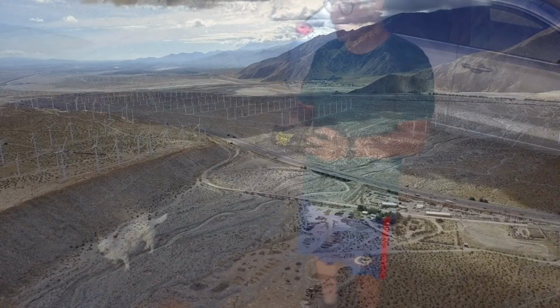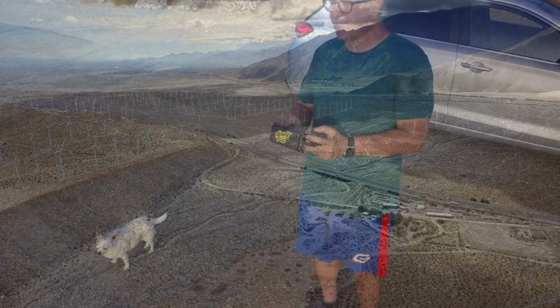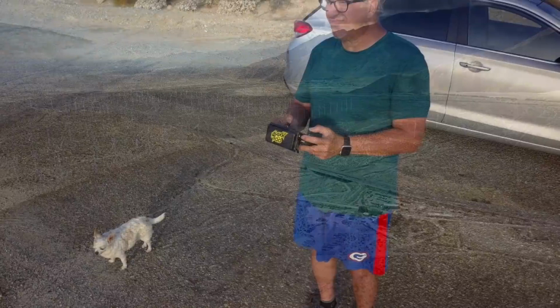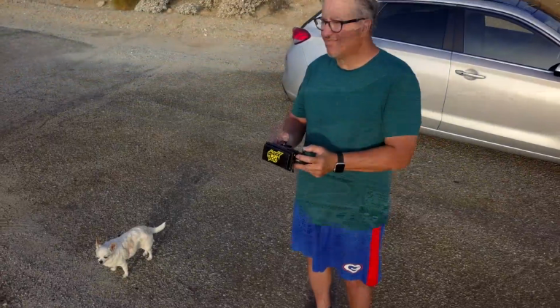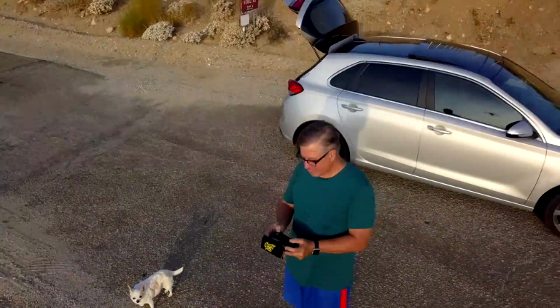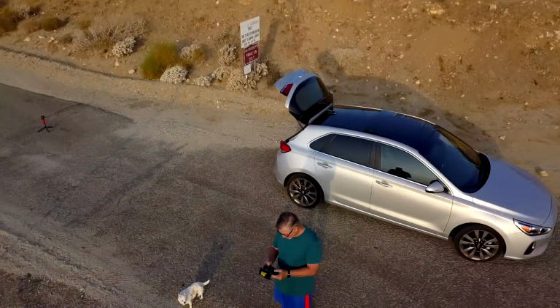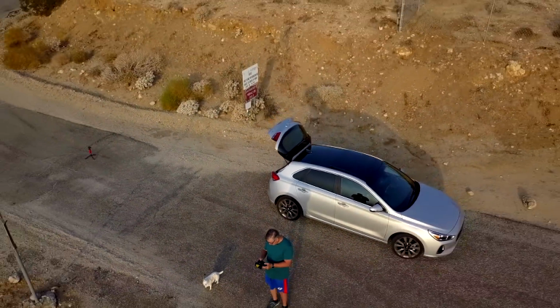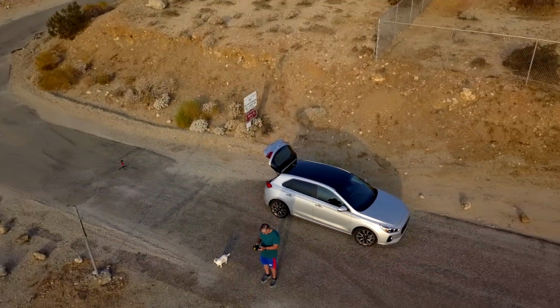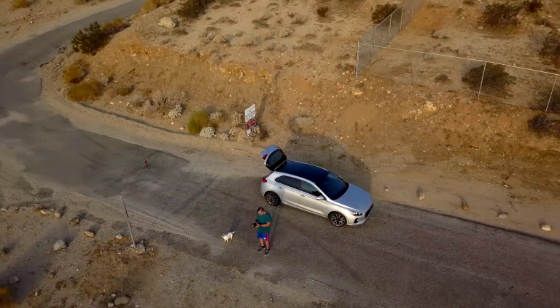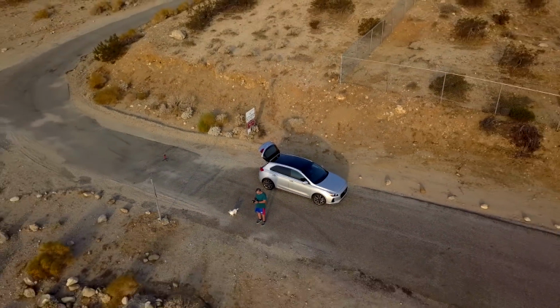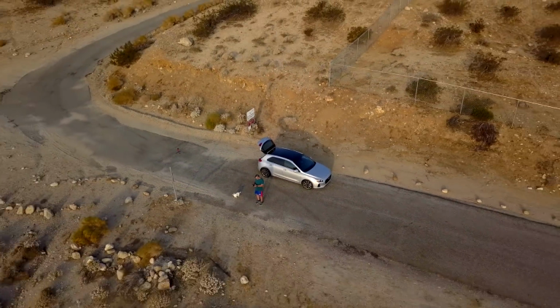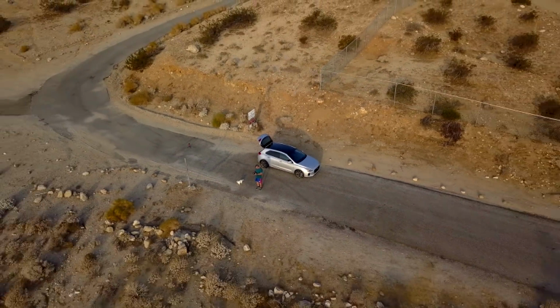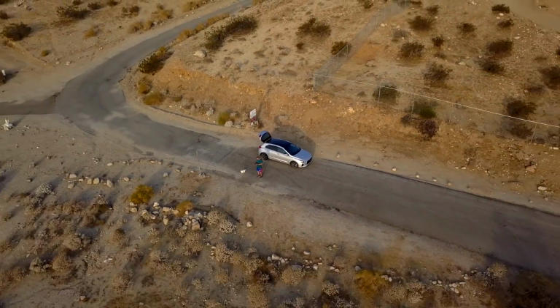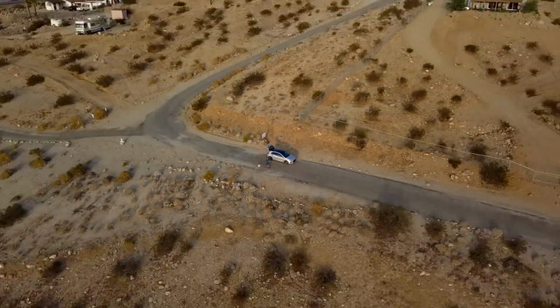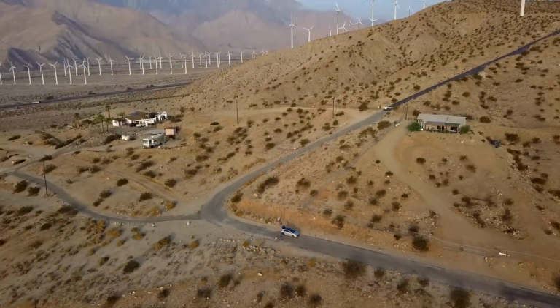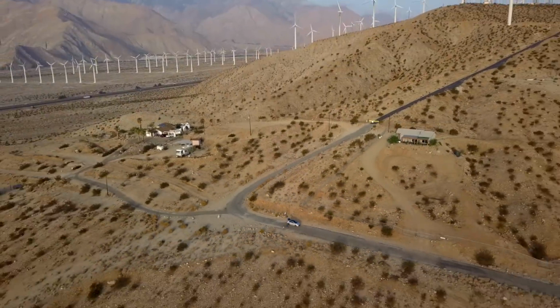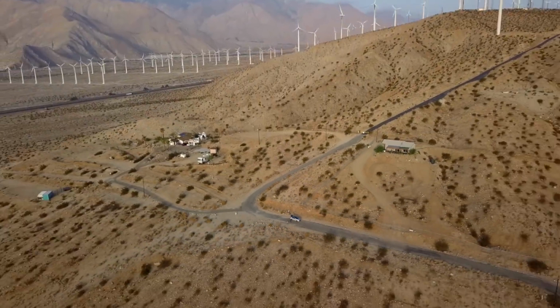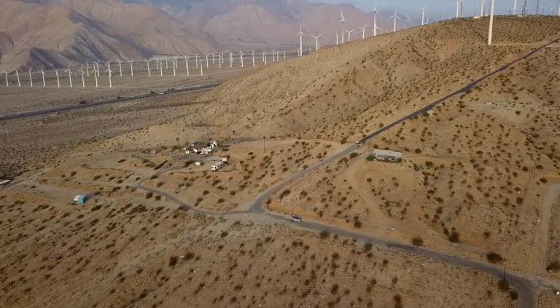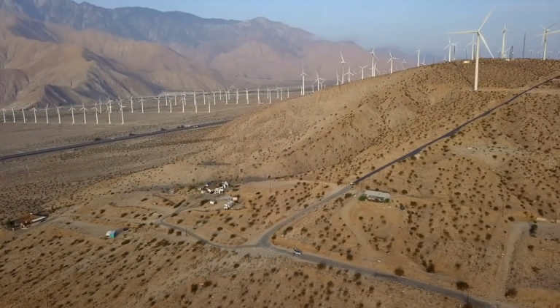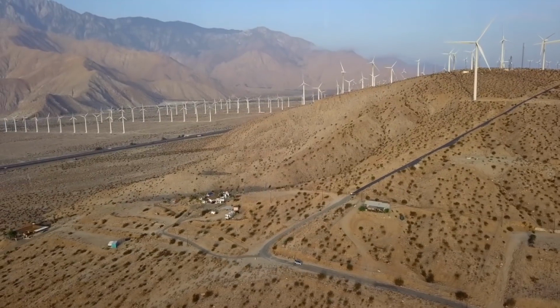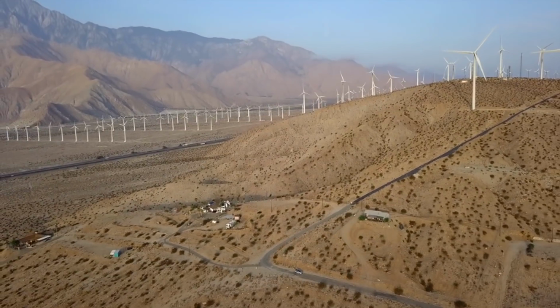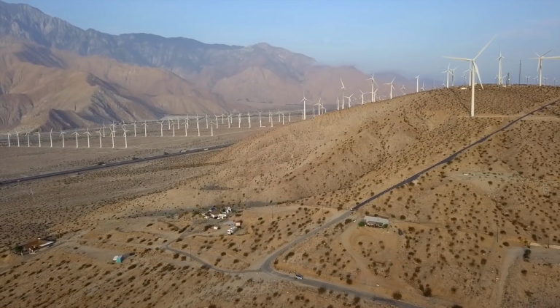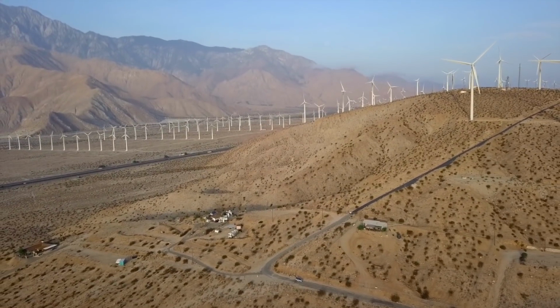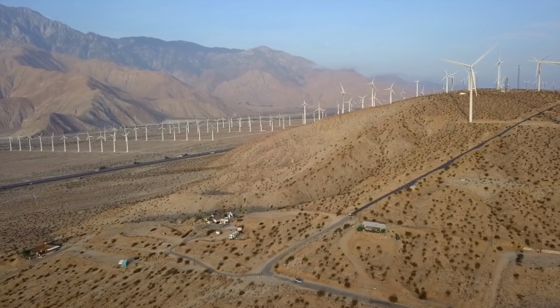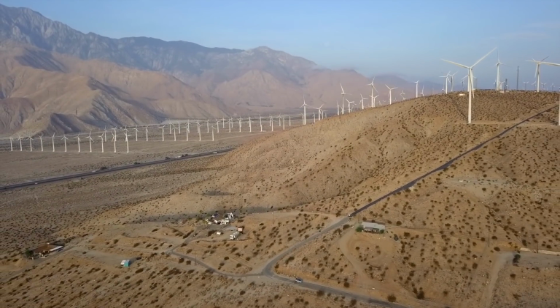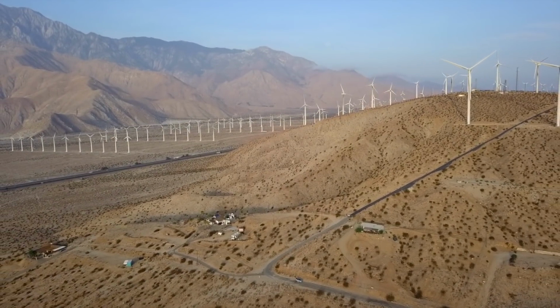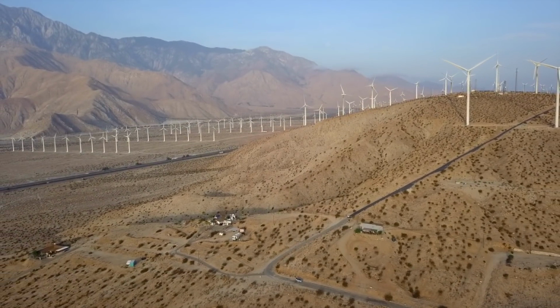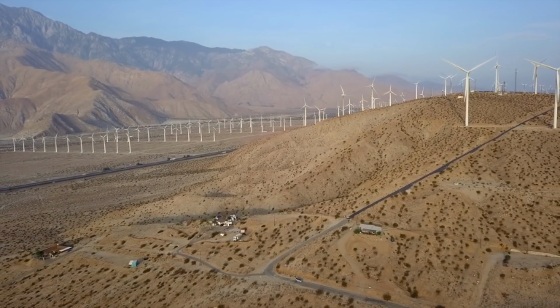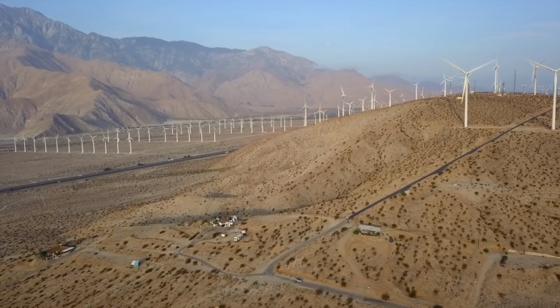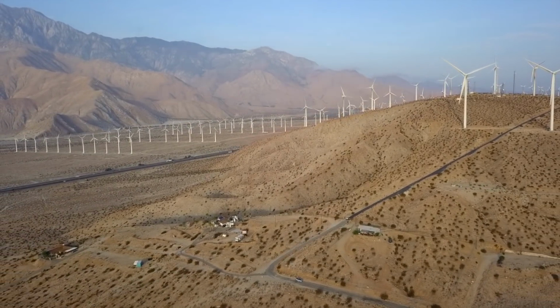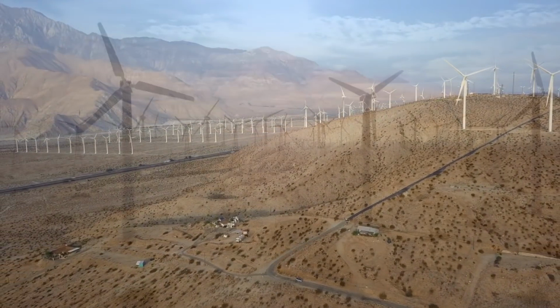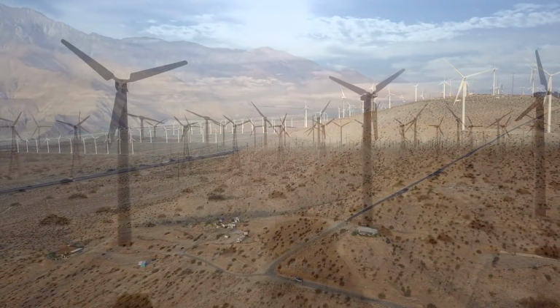Use of wind energy in the United States has been surging. In 1990, only 1% of our energy came from wind. Now that figure is up to 6%.